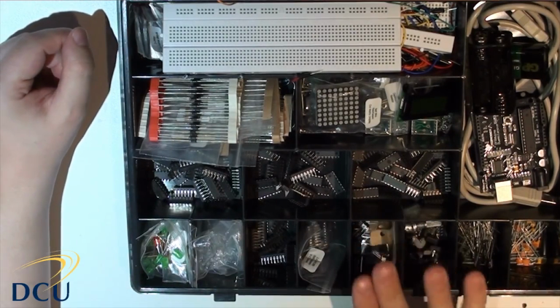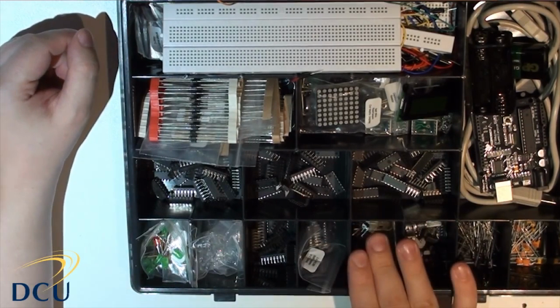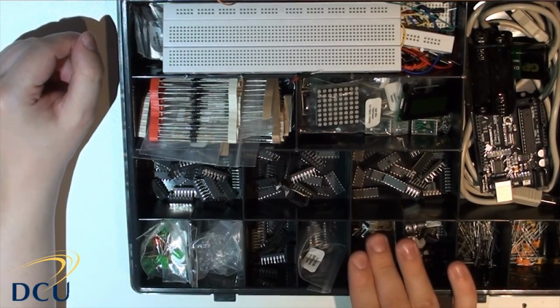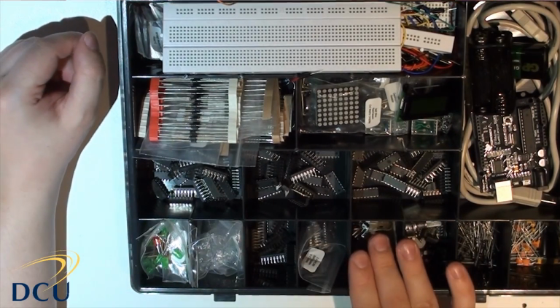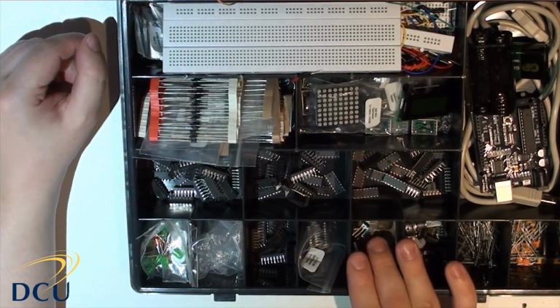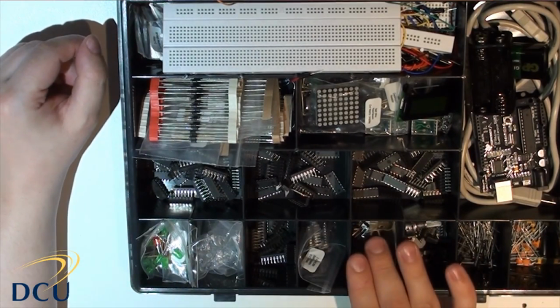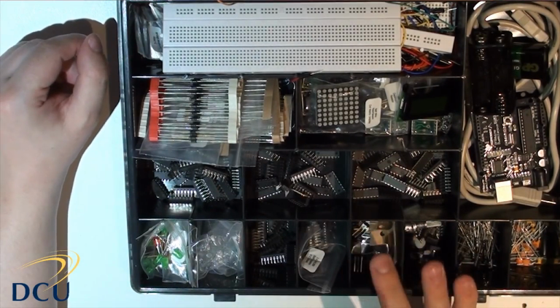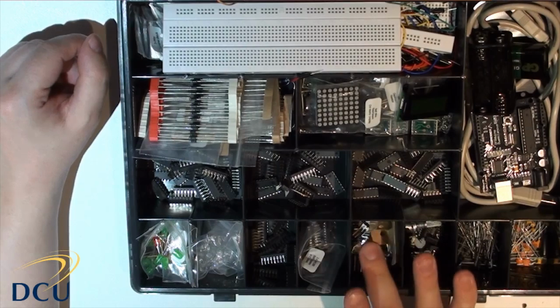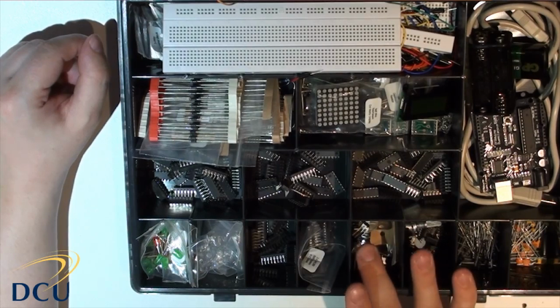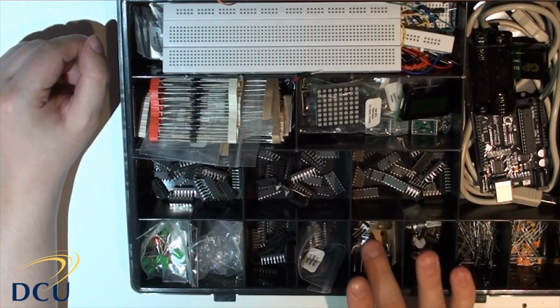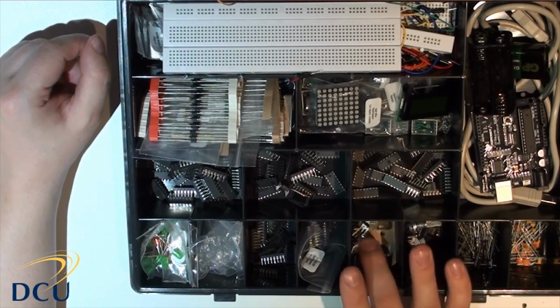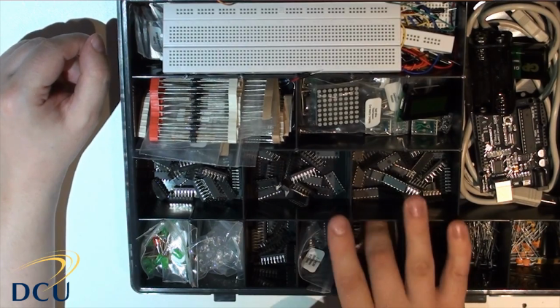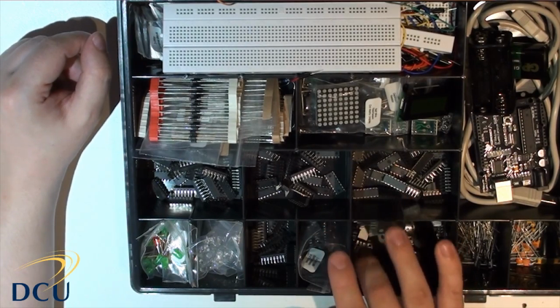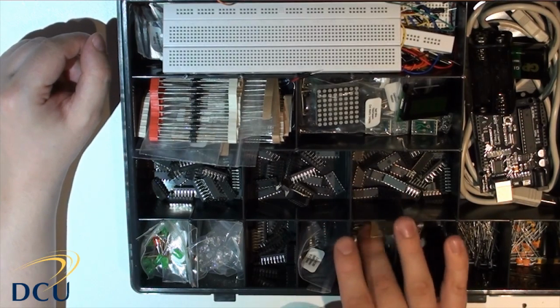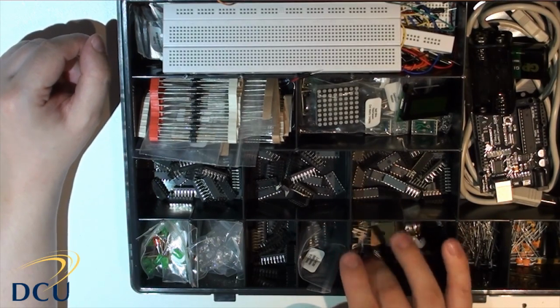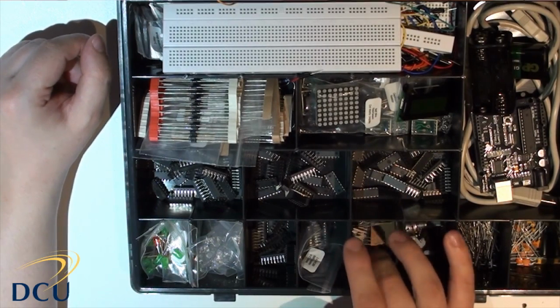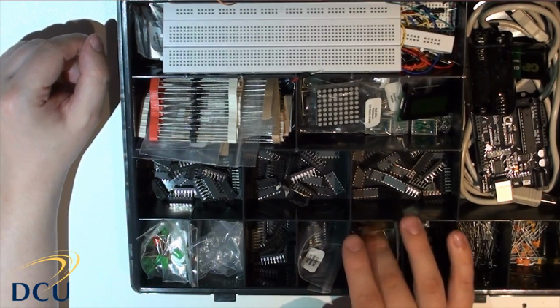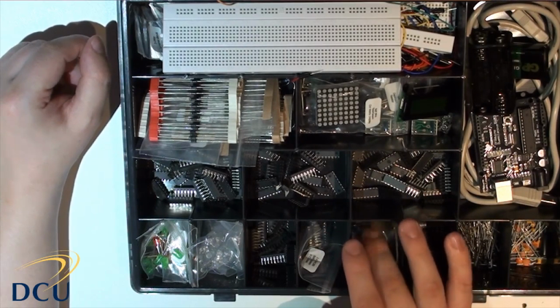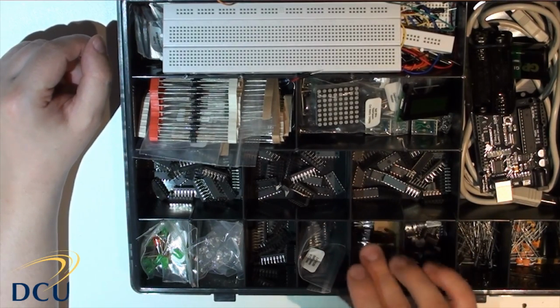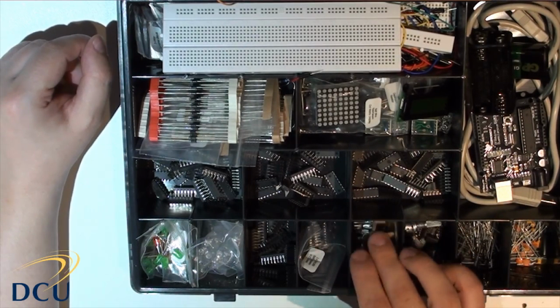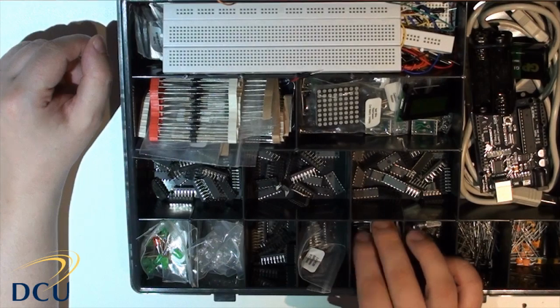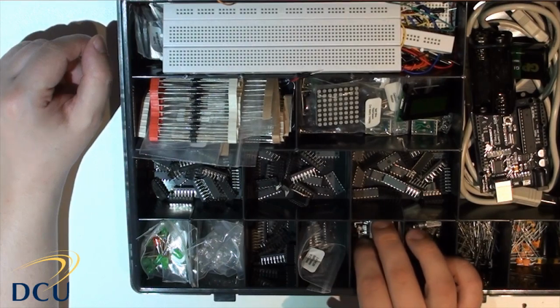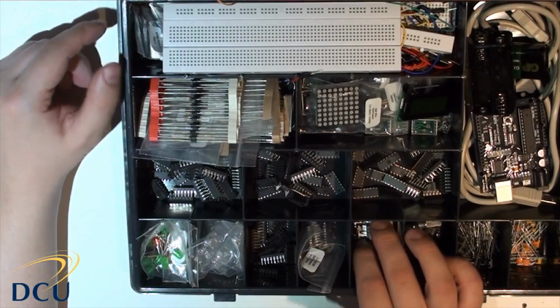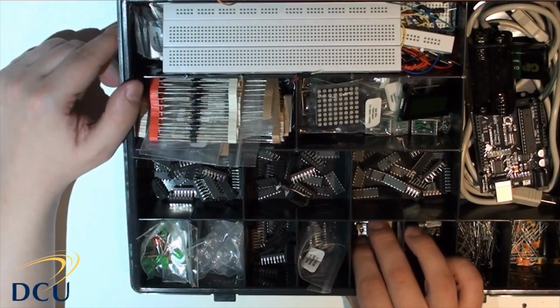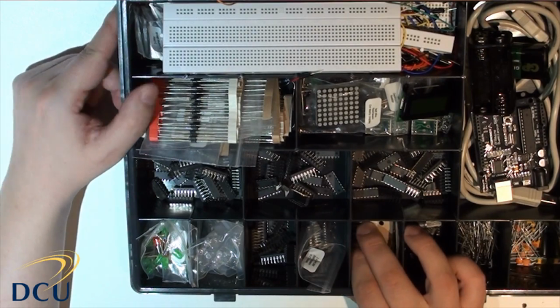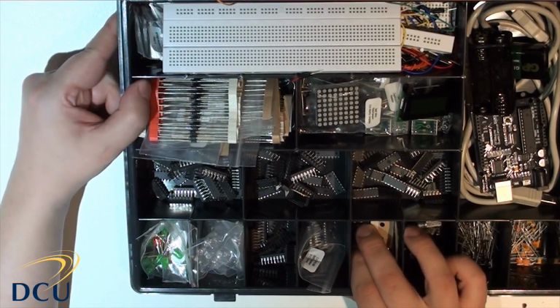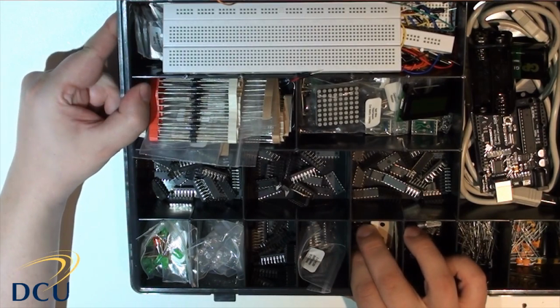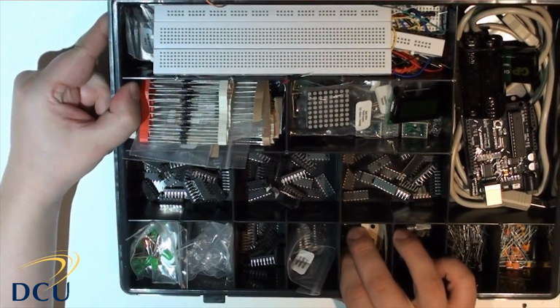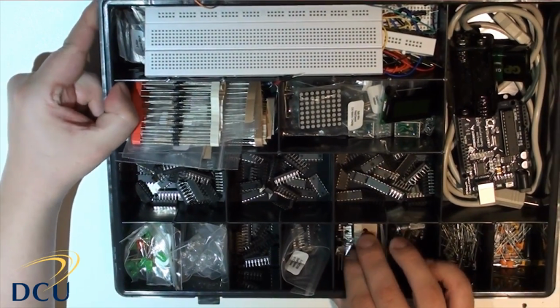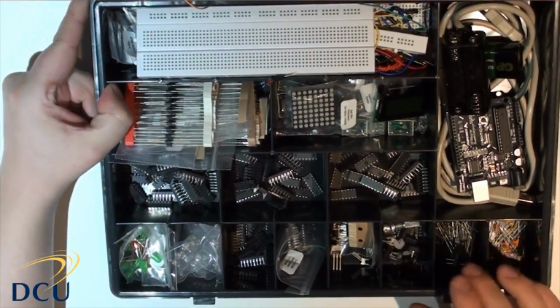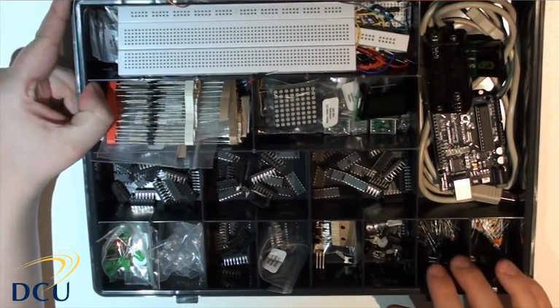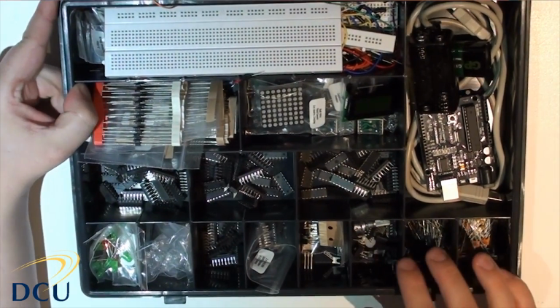There are some transistors and voltage regulators. We haven't done an experiment for transistors yet, but the voltage regulators we can use to connect power to our circuit.